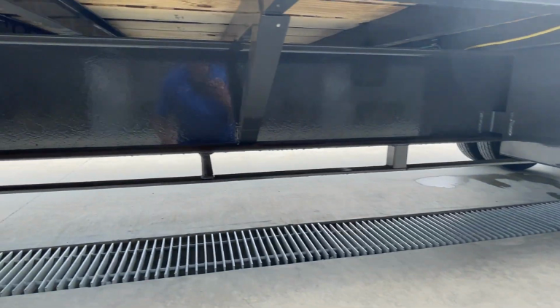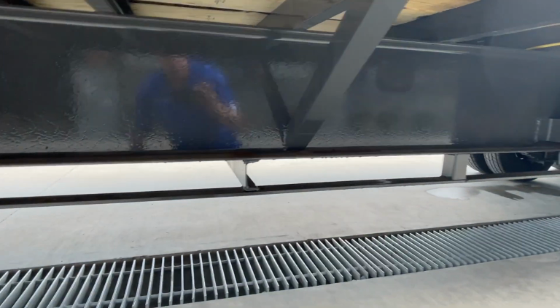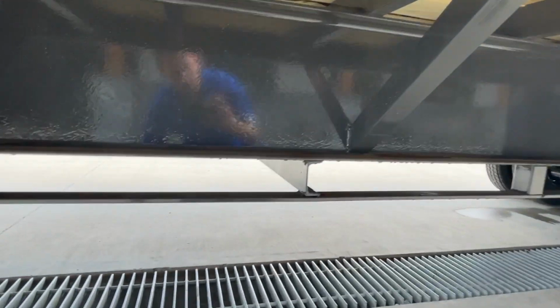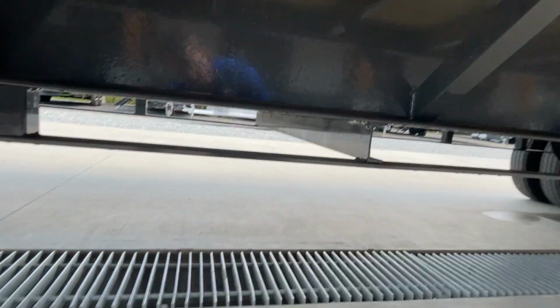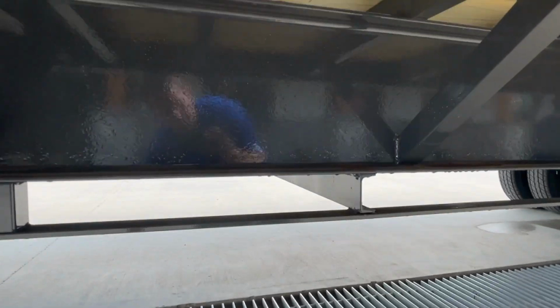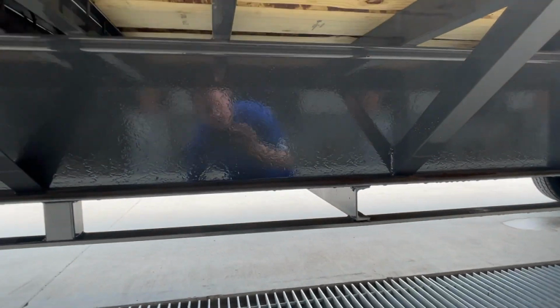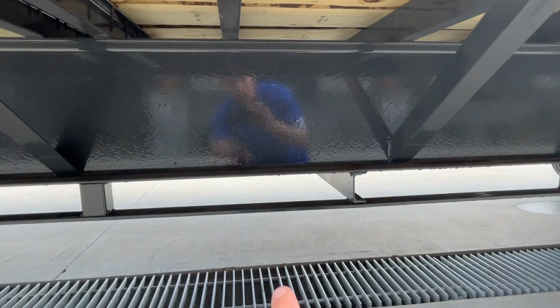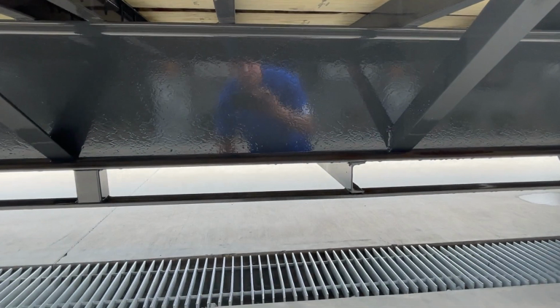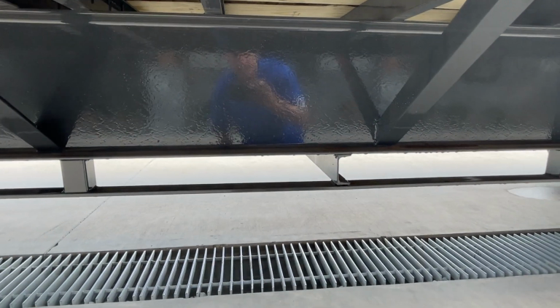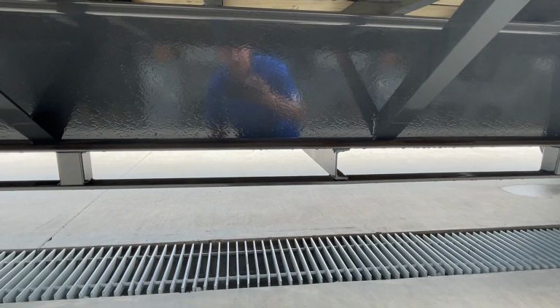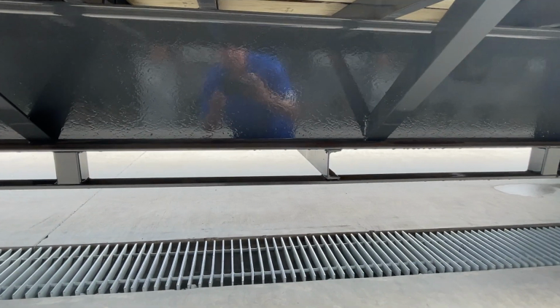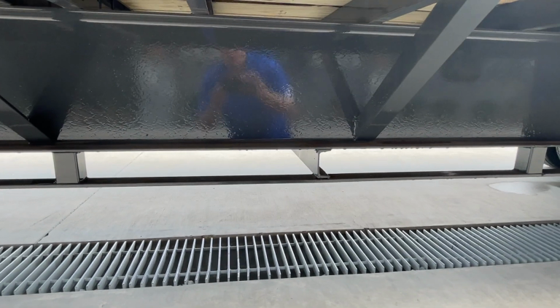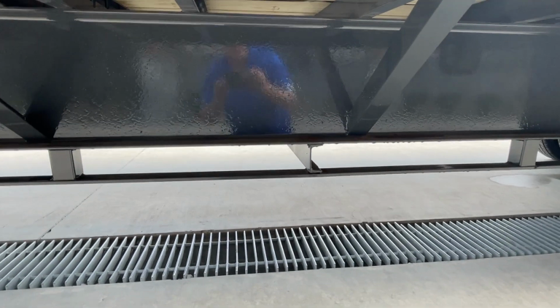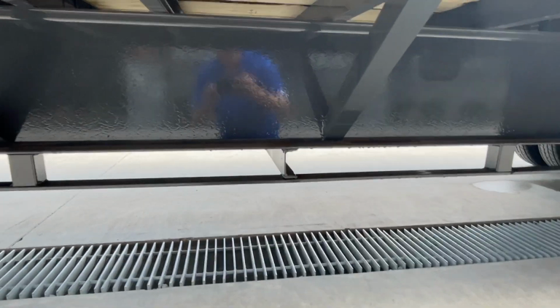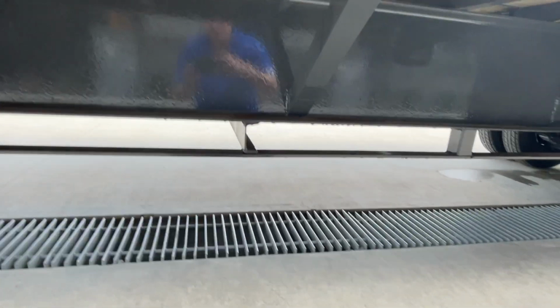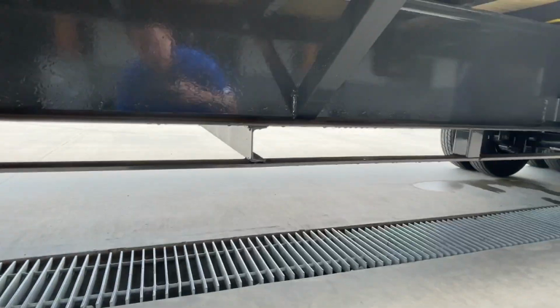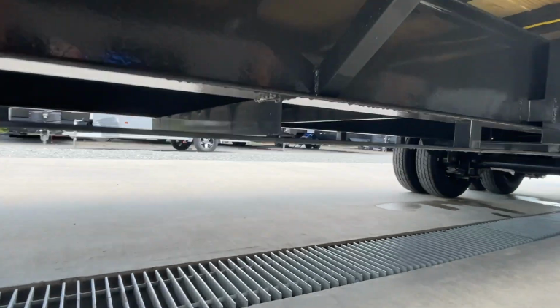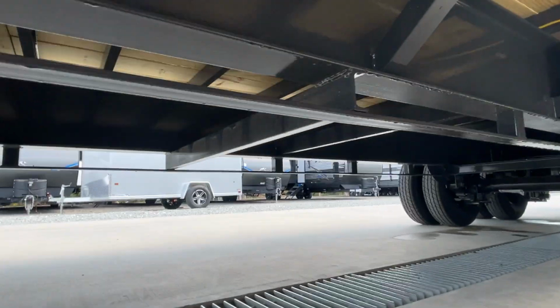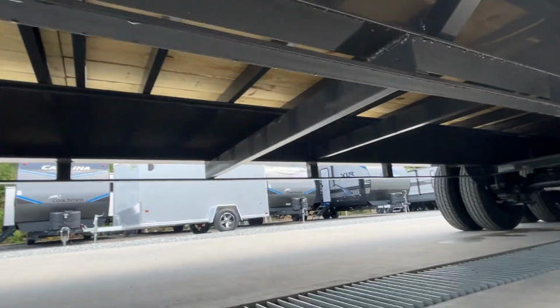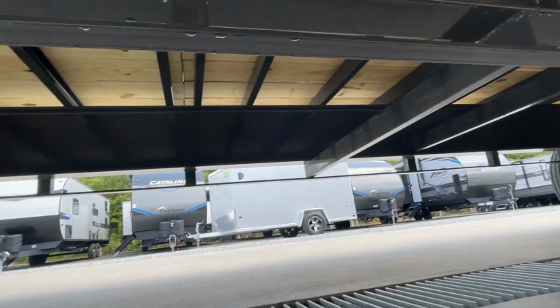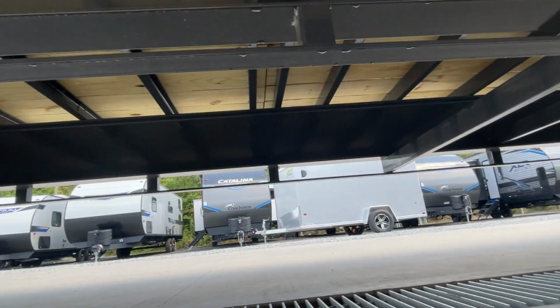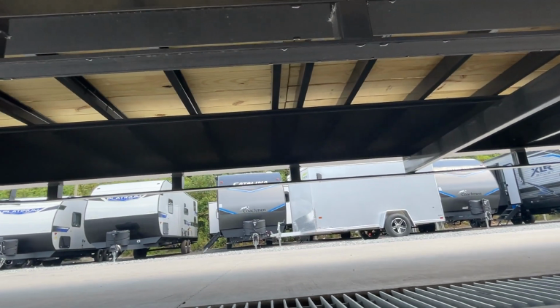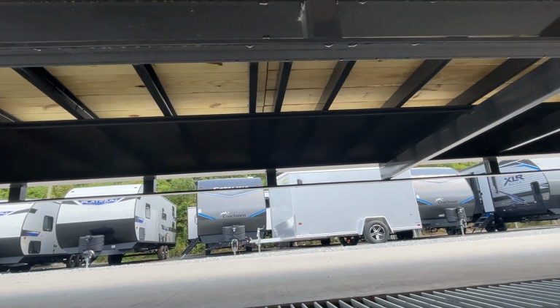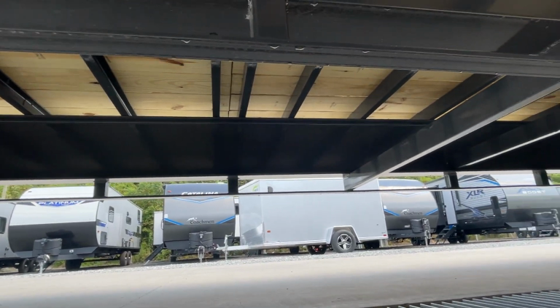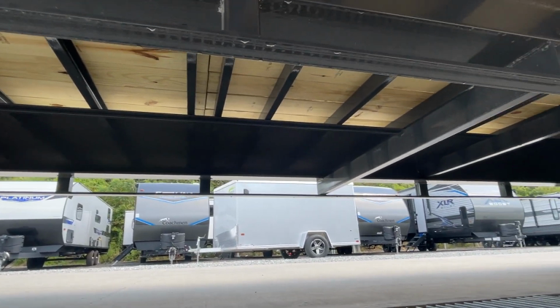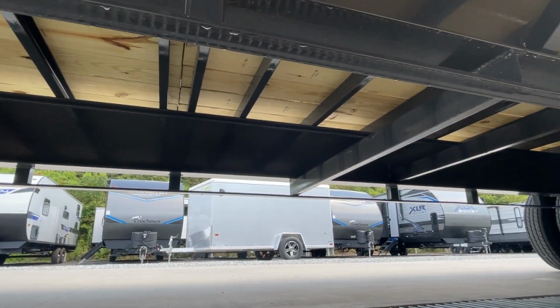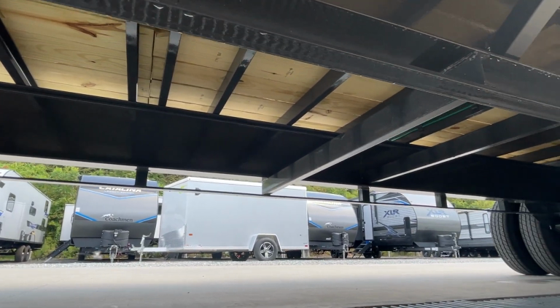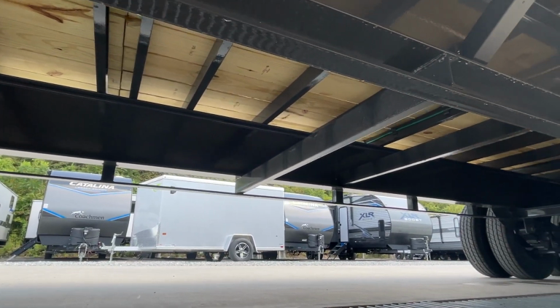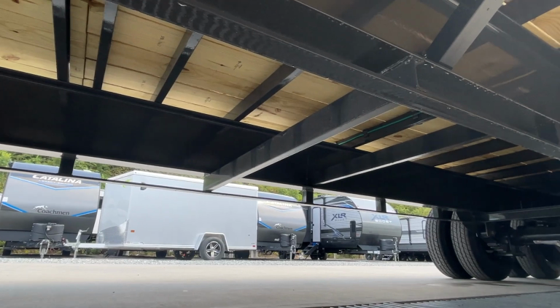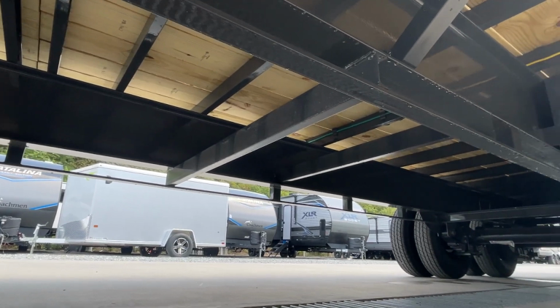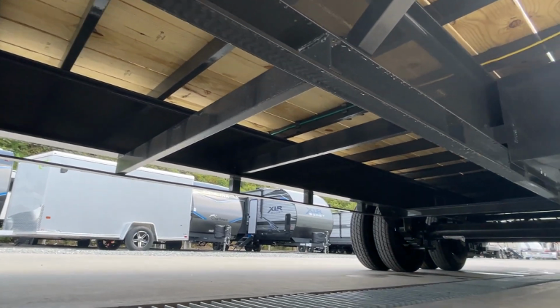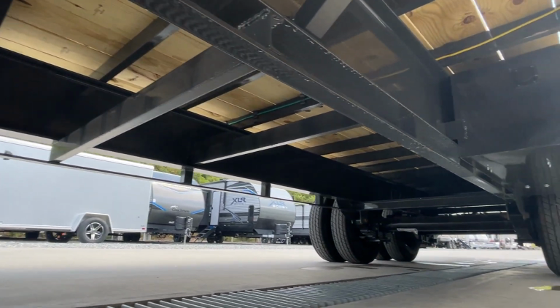Of course, a 12 inch I-beam frame. I will note that is a 19 foot-pound frame — some in the industry are going to use a 16. And then you've got 16 inch on-center cross members.